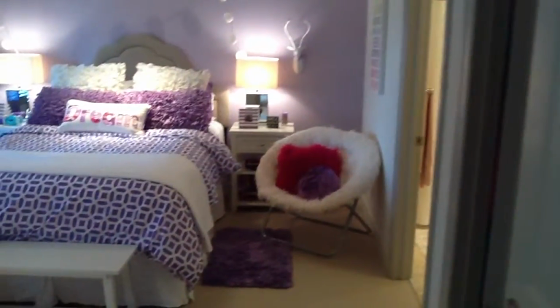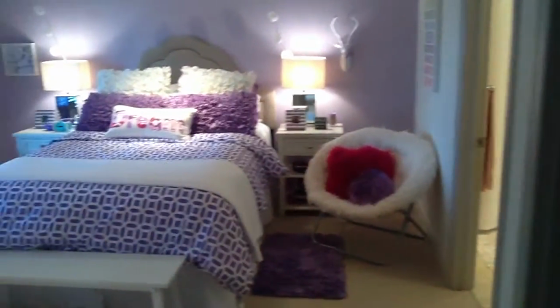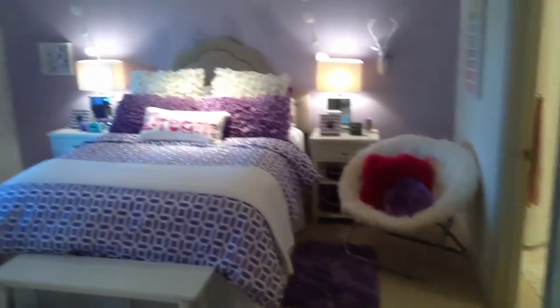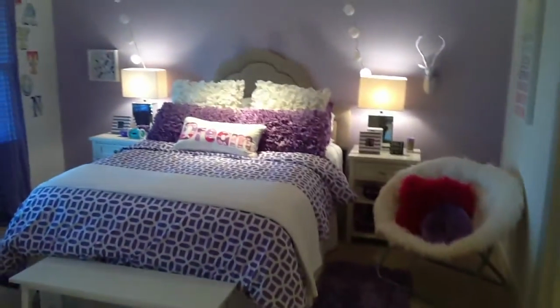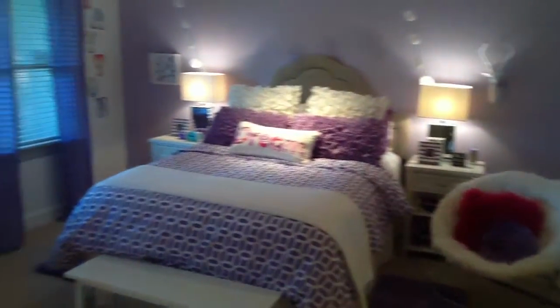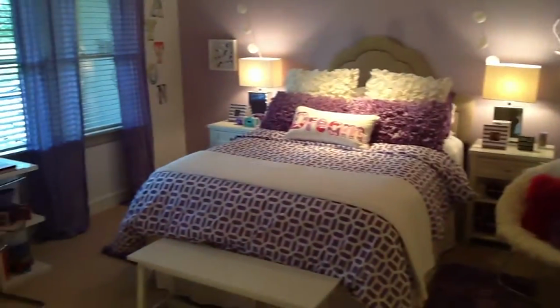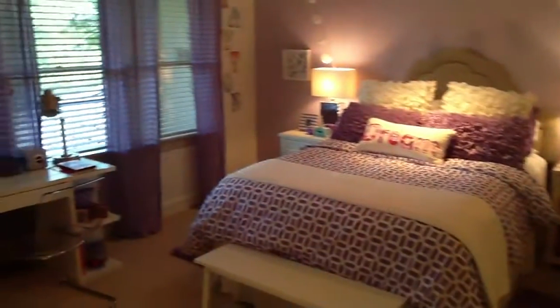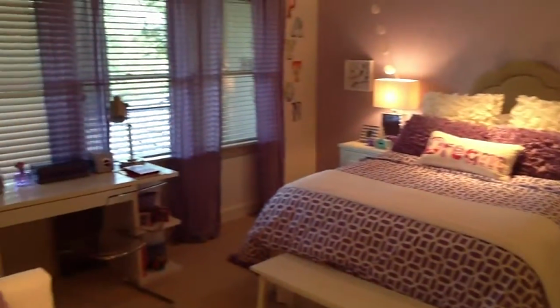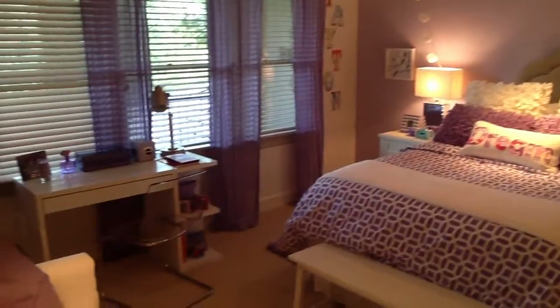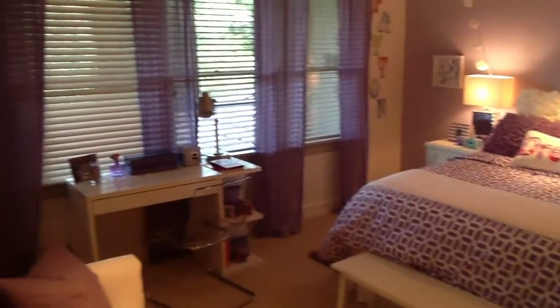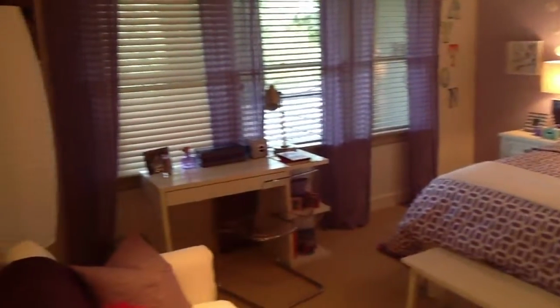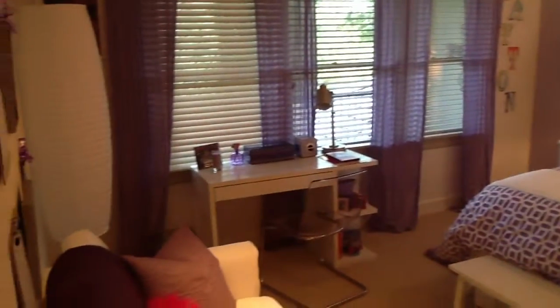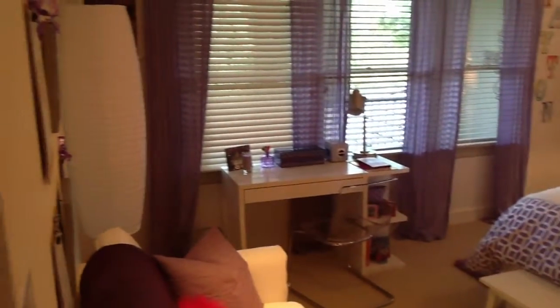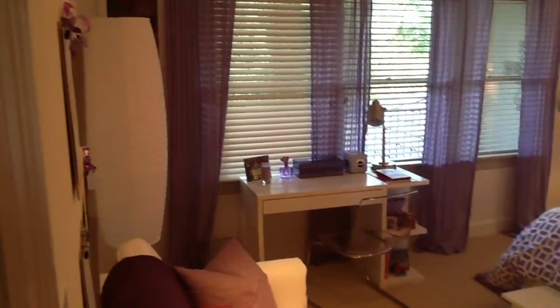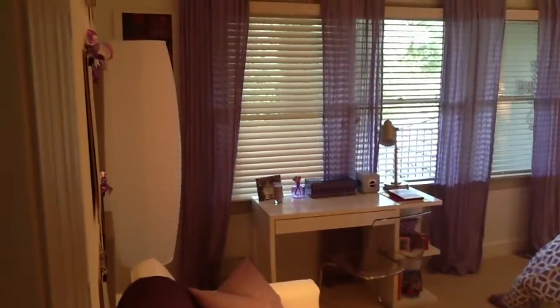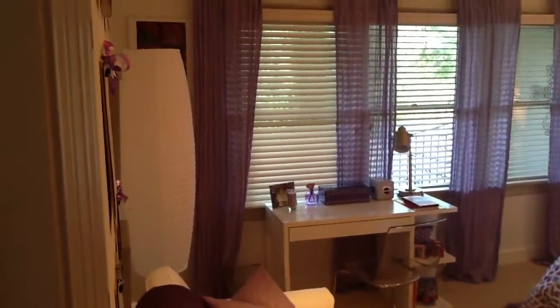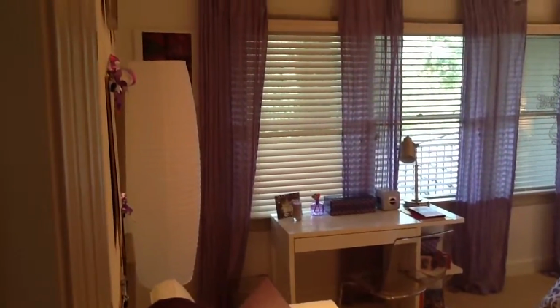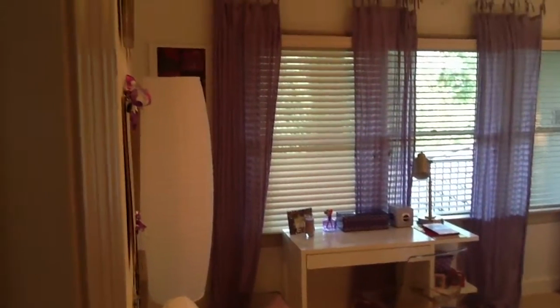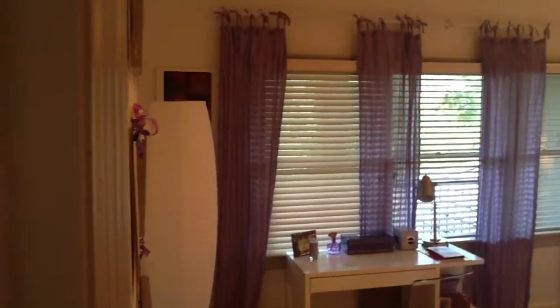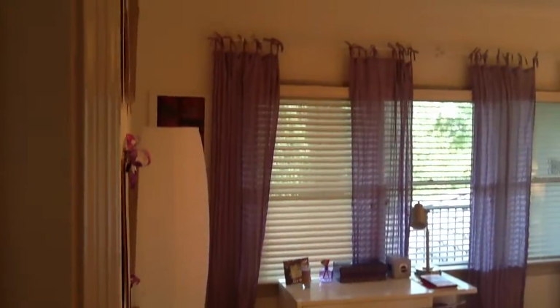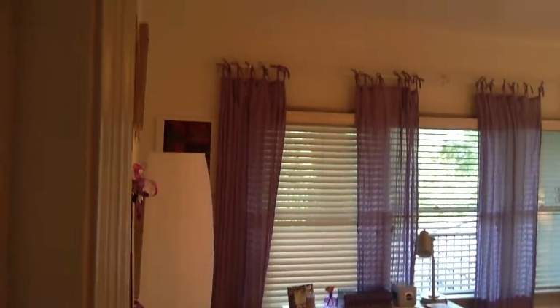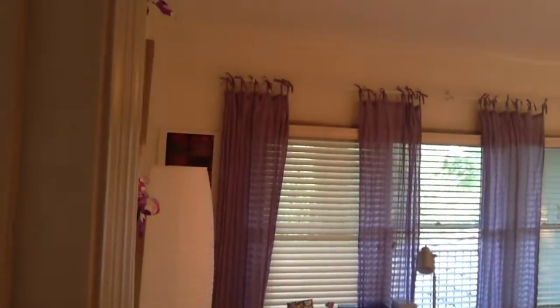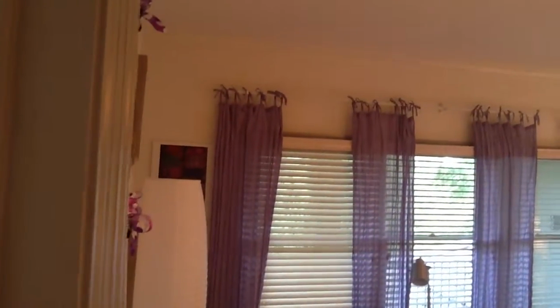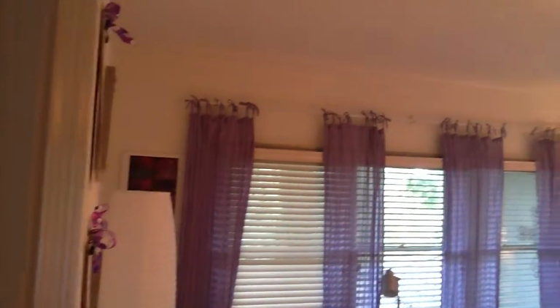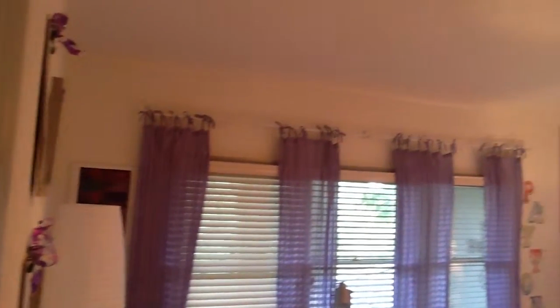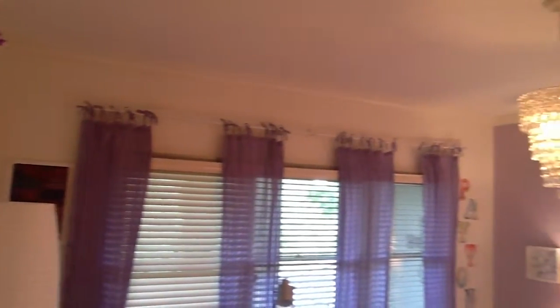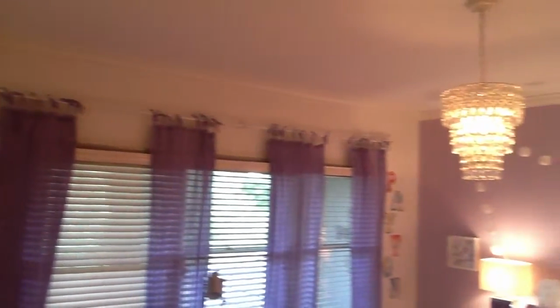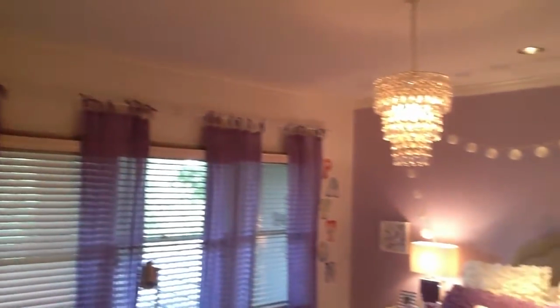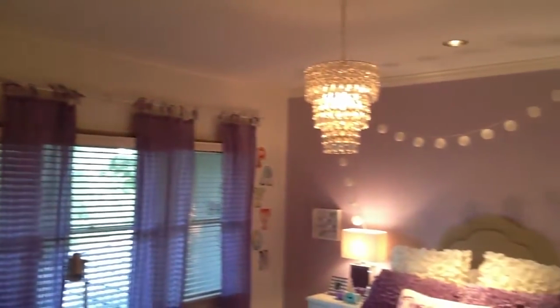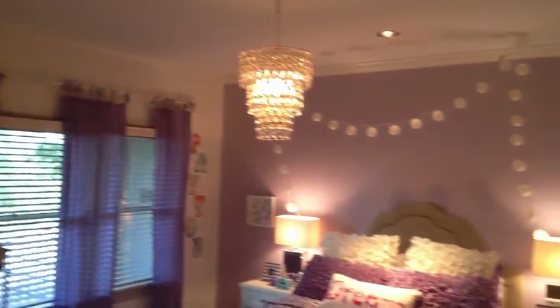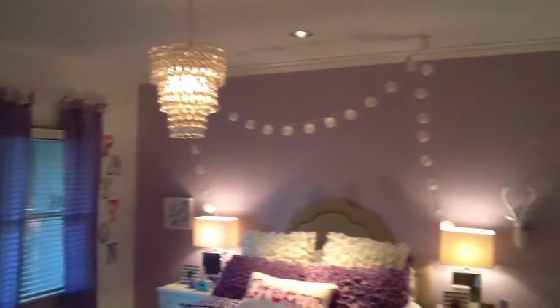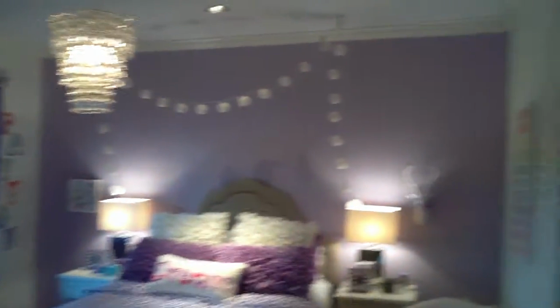So now we're walking into the other bedroom. Again, they've got a really cute theme here for their kids. Of course, you can always add your own touch to it and paint it whatever color you want.